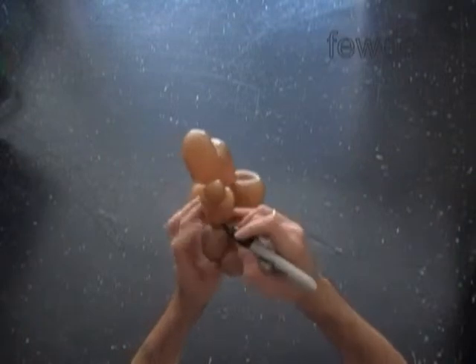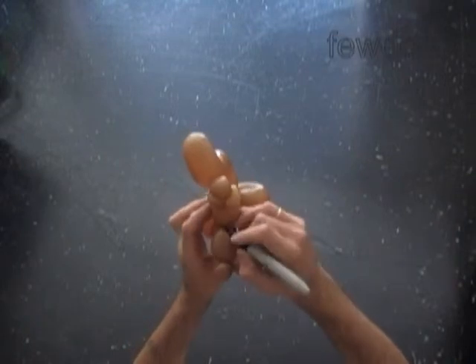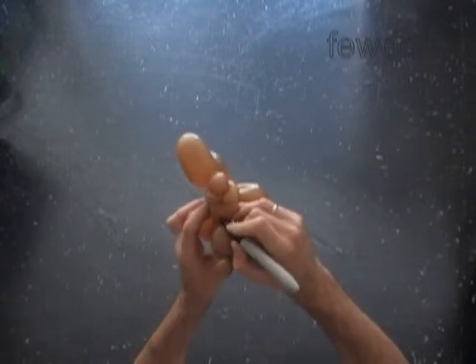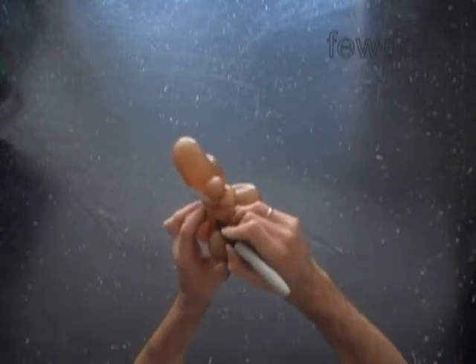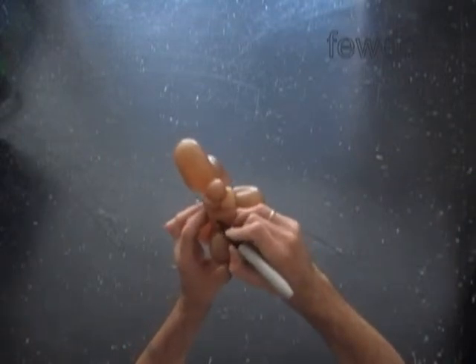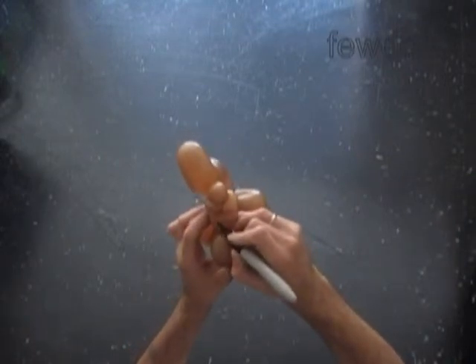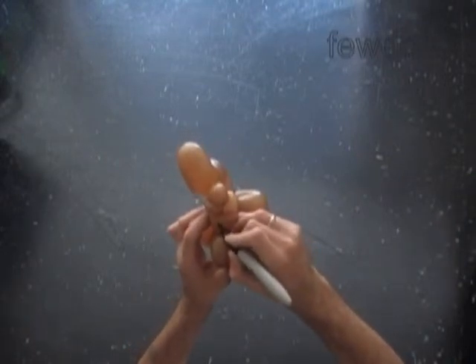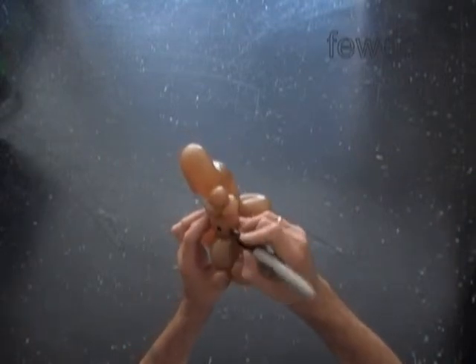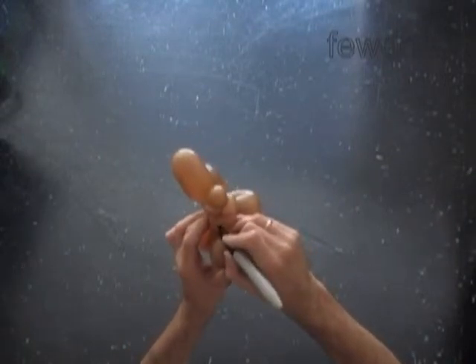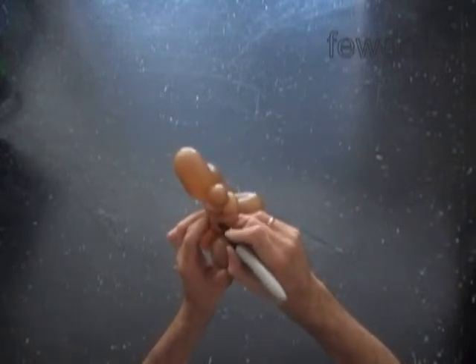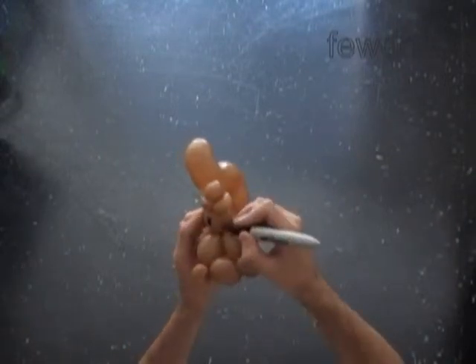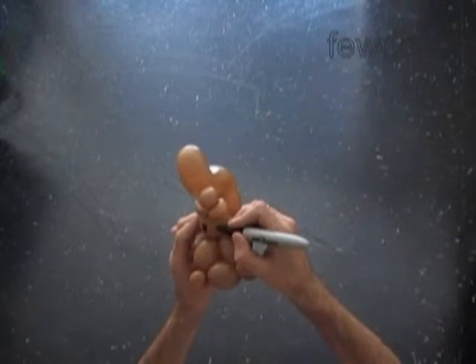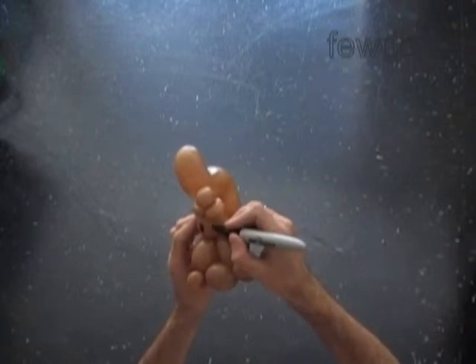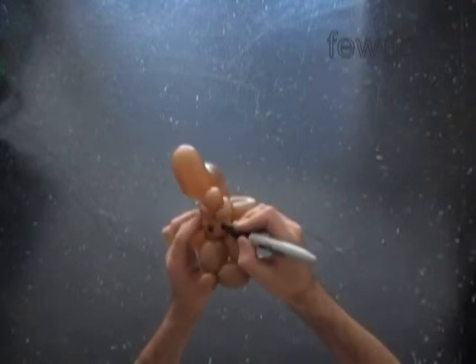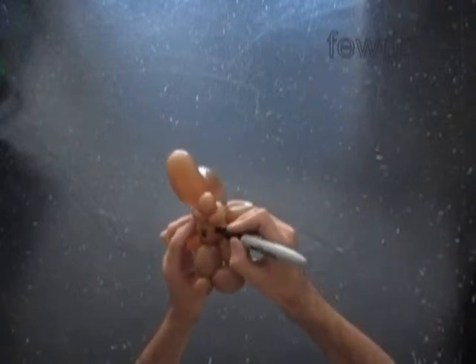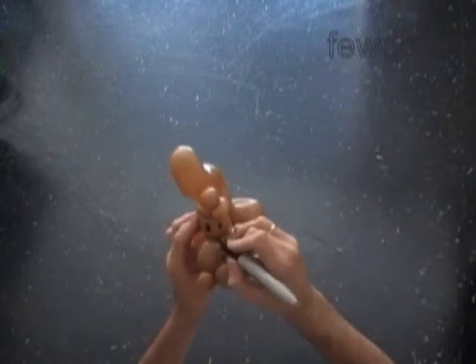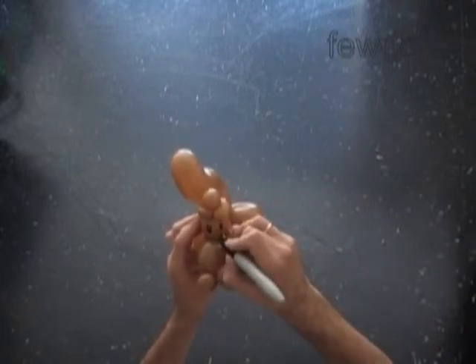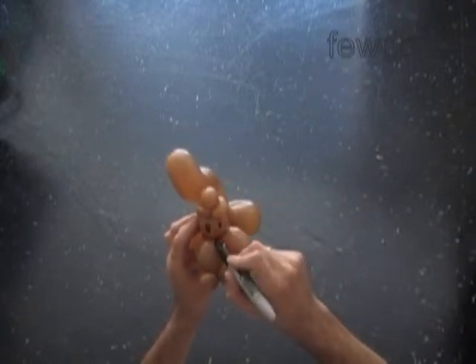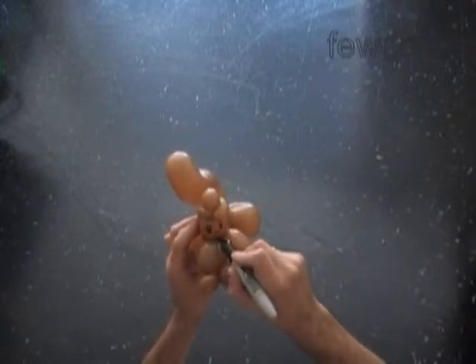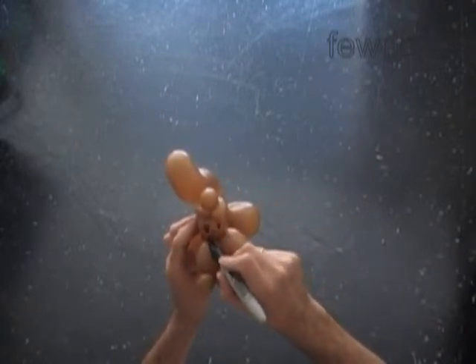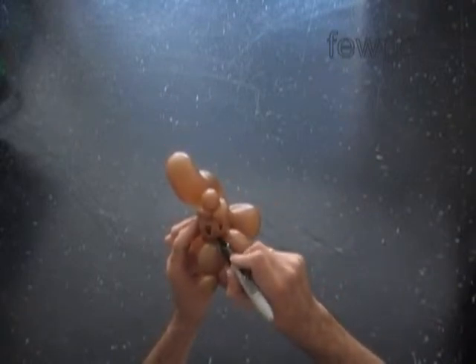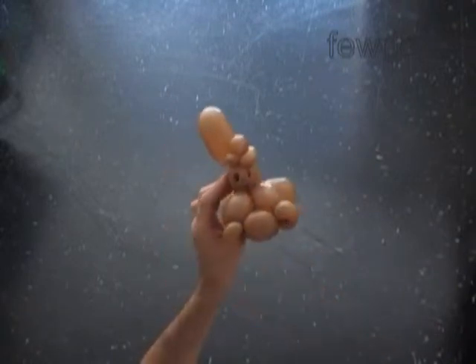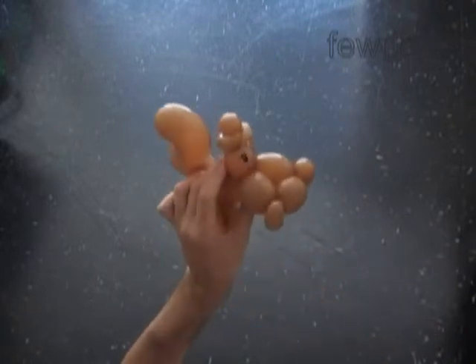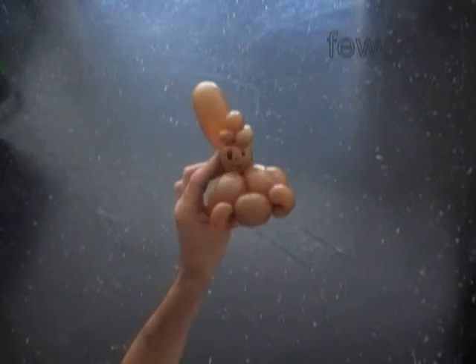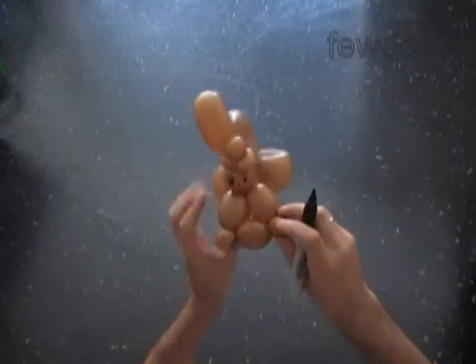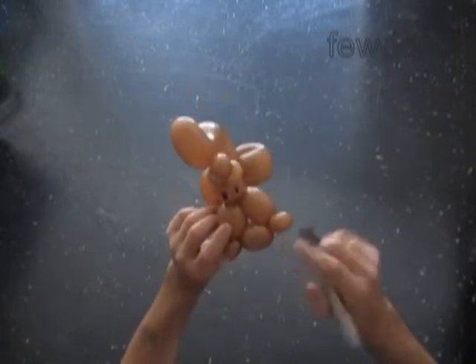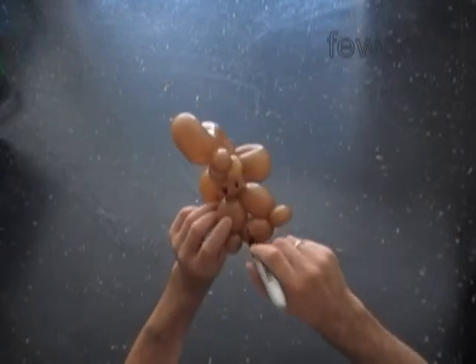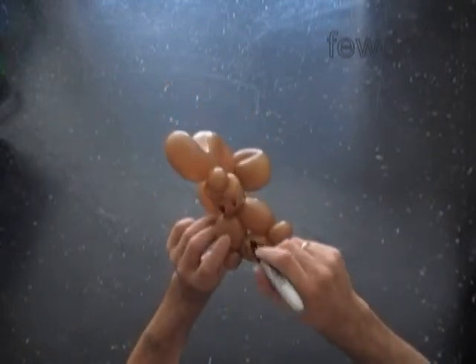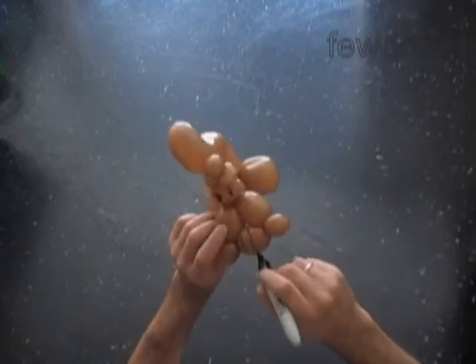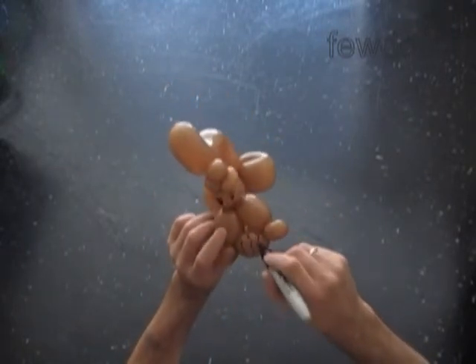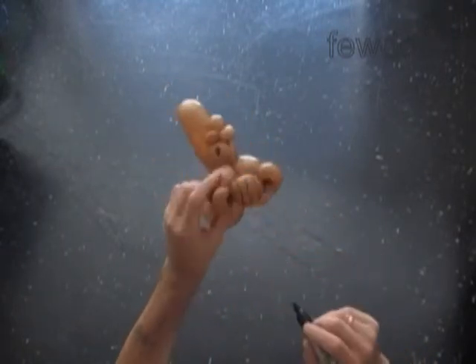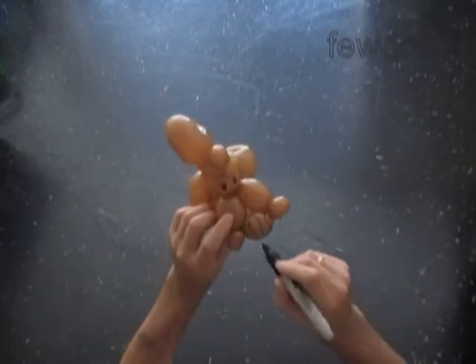Now I'm going to use a permanent black marker to draw the face: the eyes, little nose, big smile. Also we can paint the 8th bubble to make it look more like a knot.